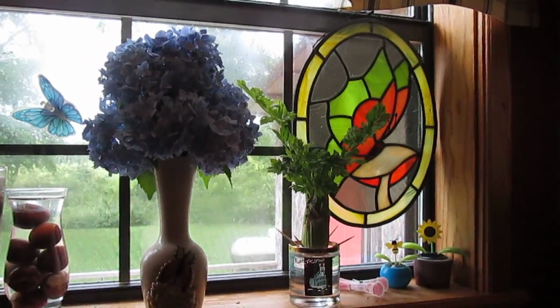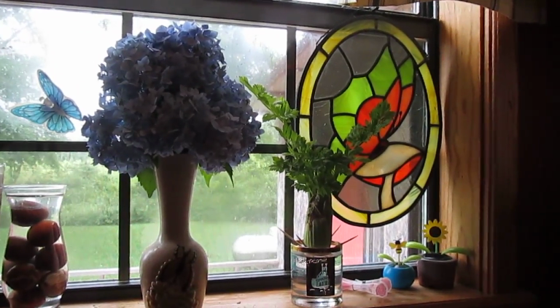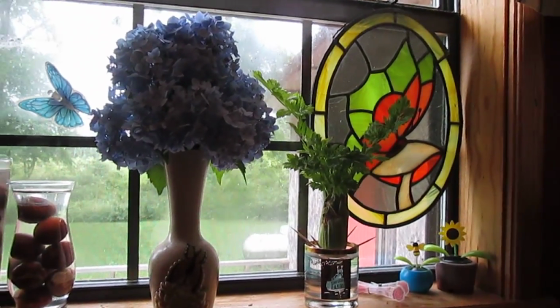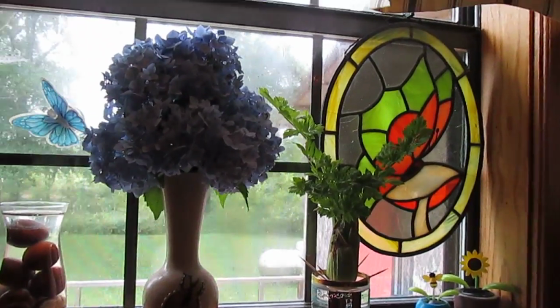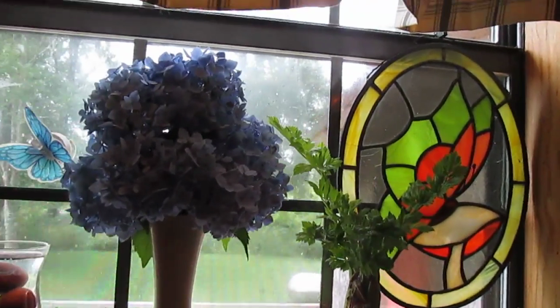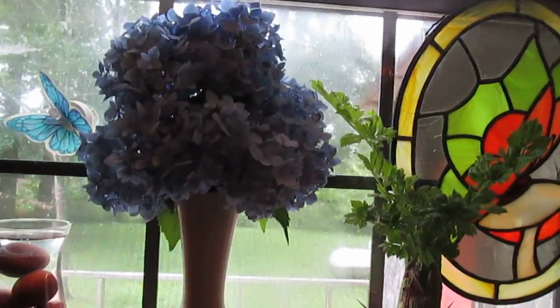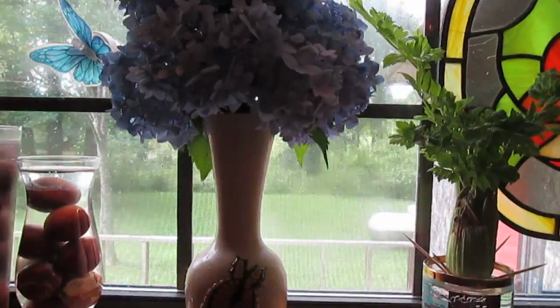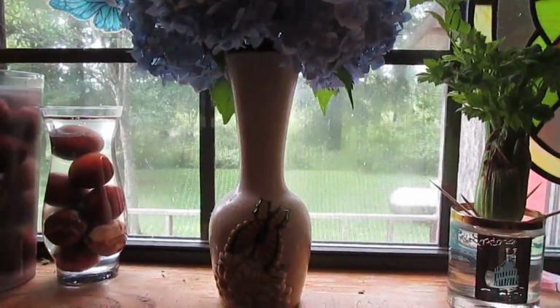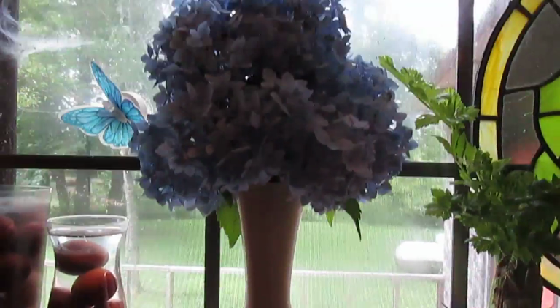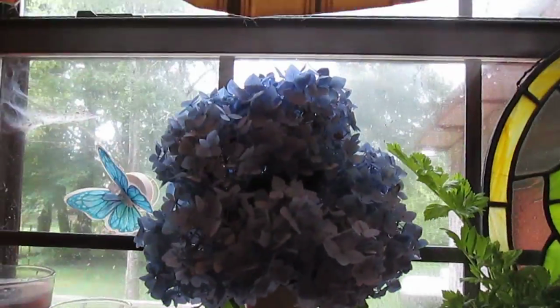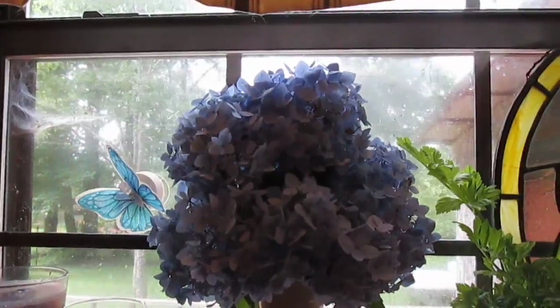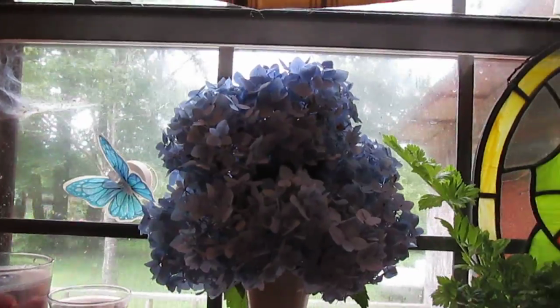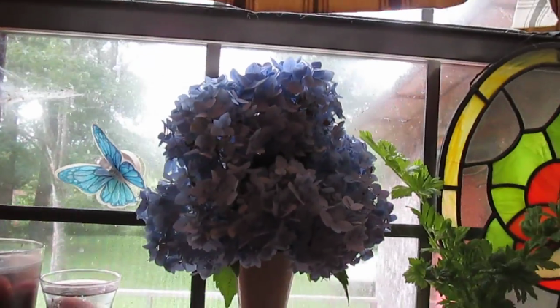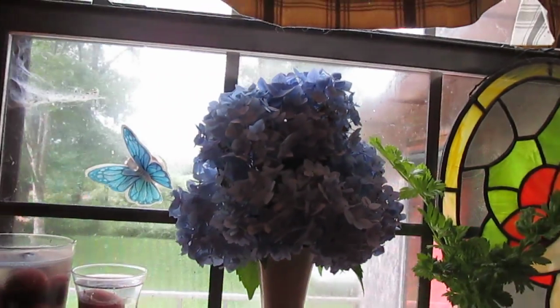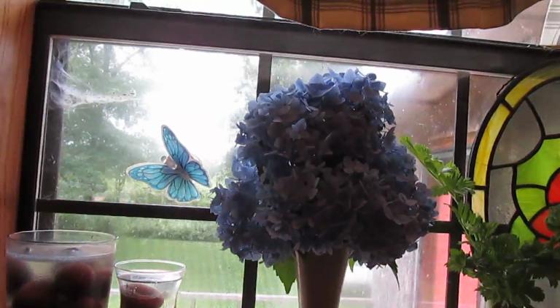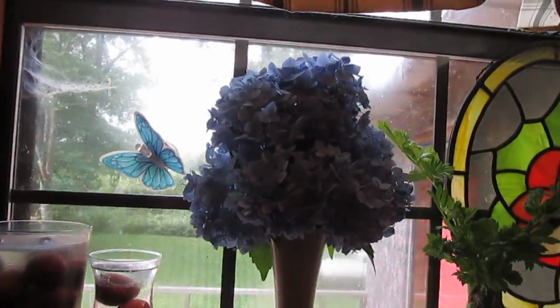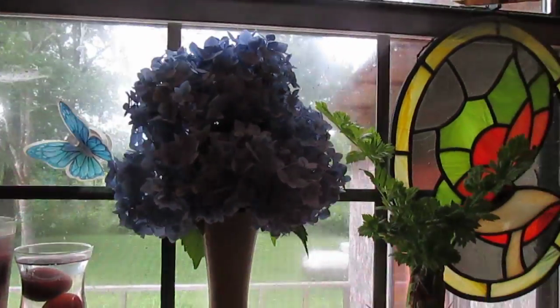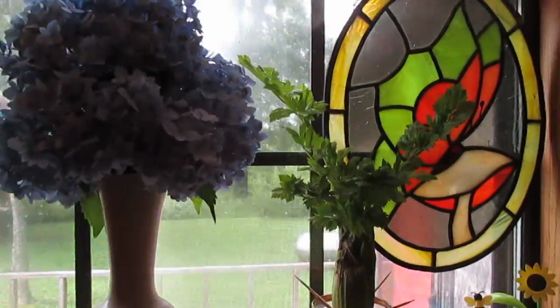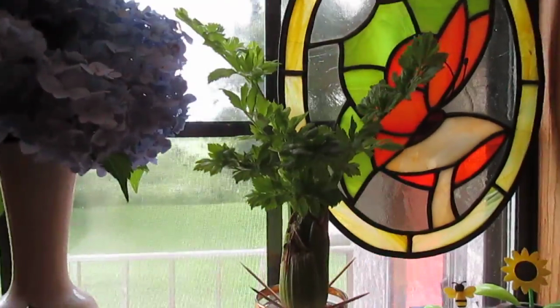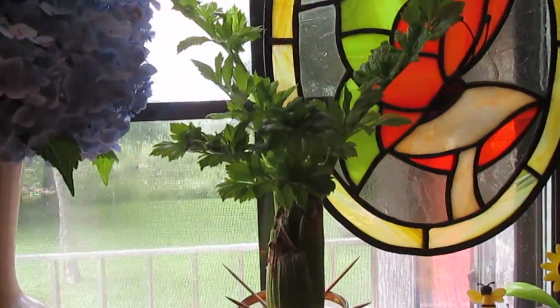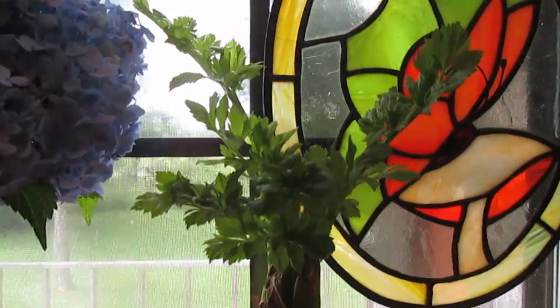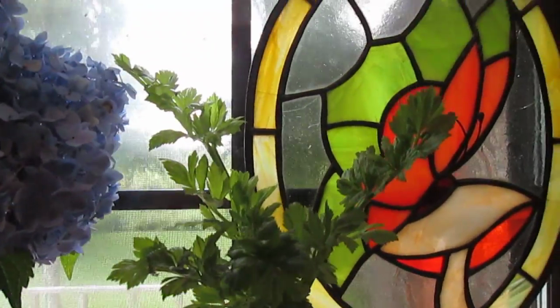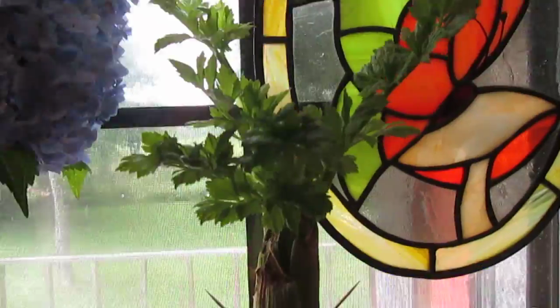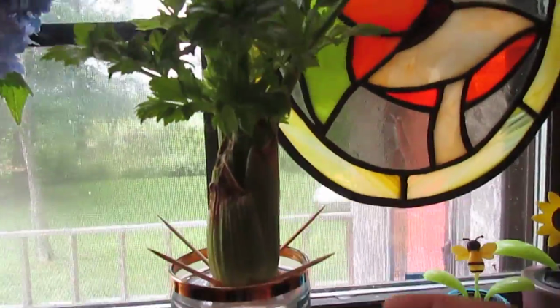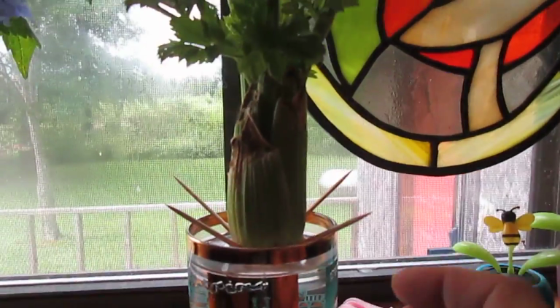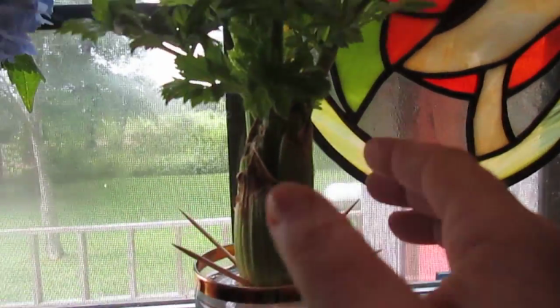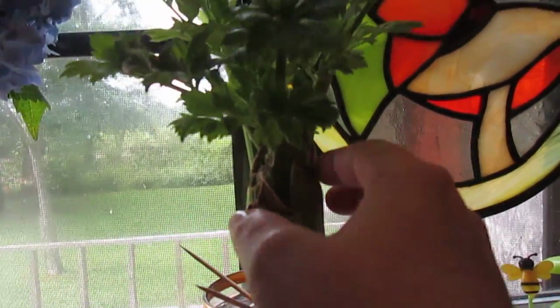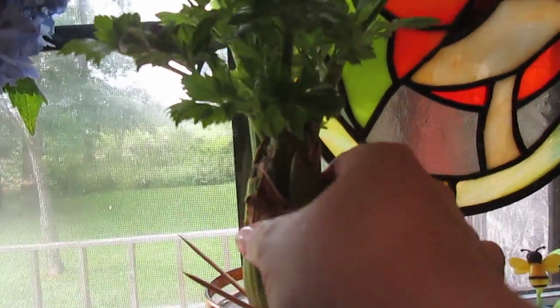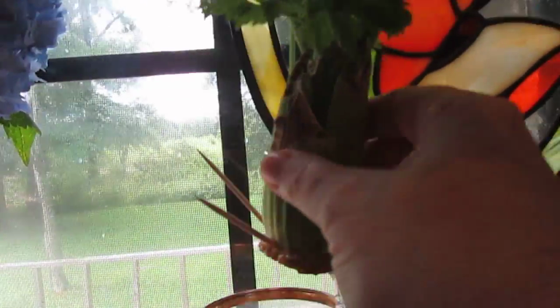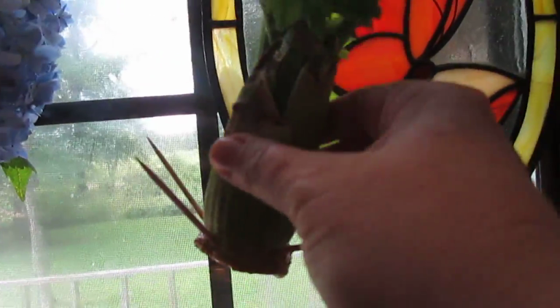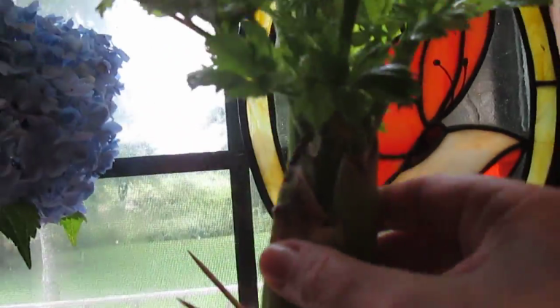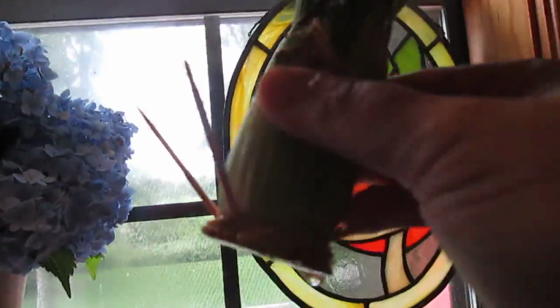Howdy y'all. I'm going to show you my little bouquet I've got going on today — just some hydrangeas — and I'm going to carry this celery guy out to my little tiny garden patch.